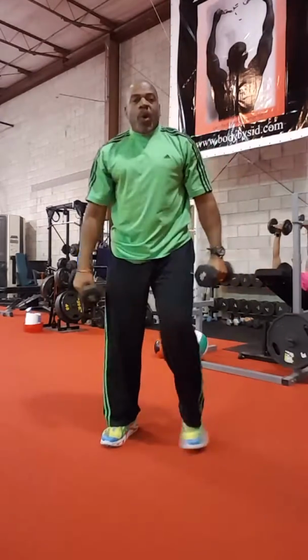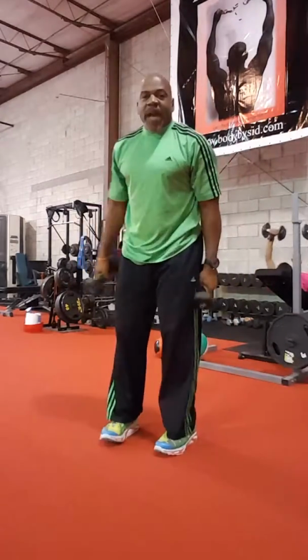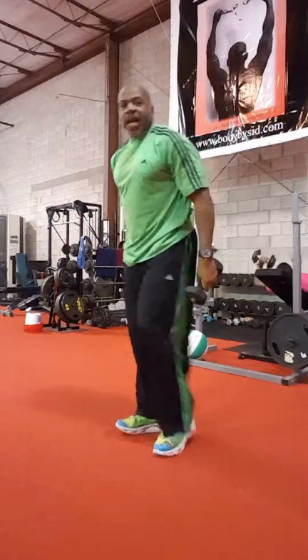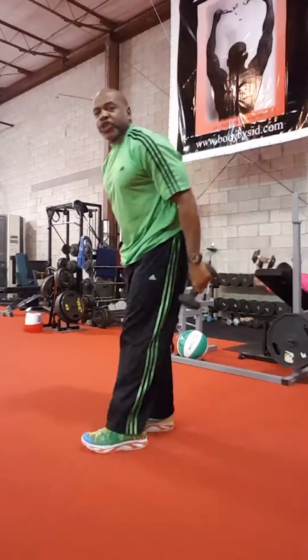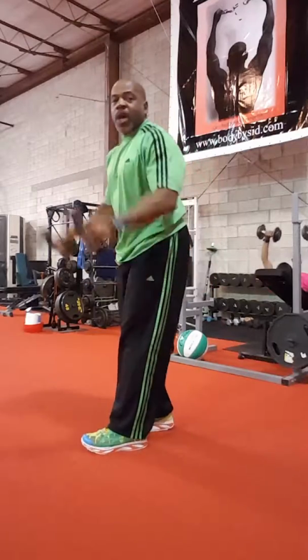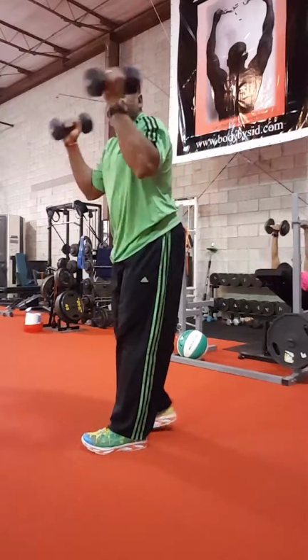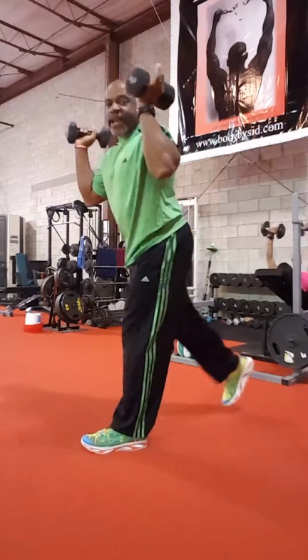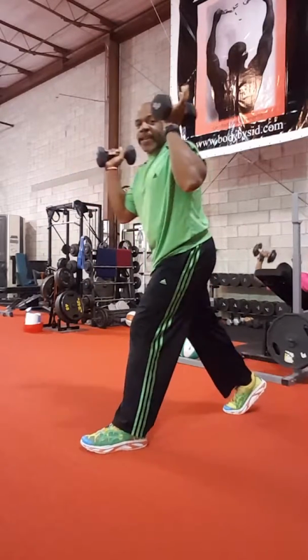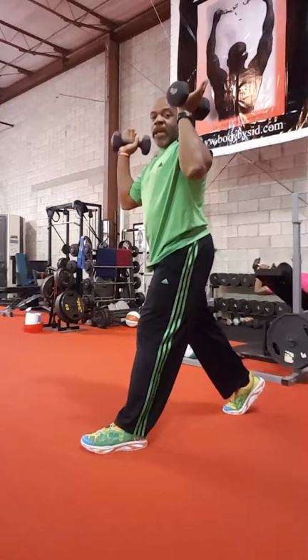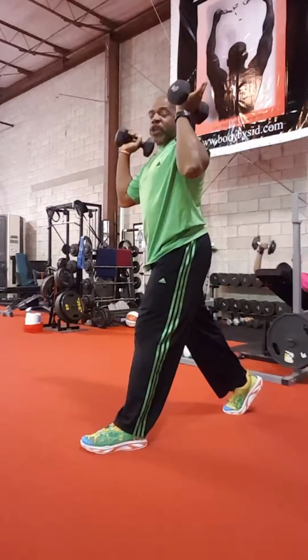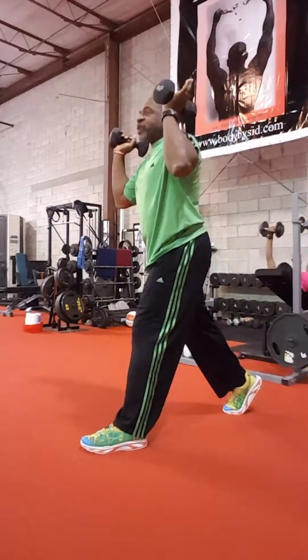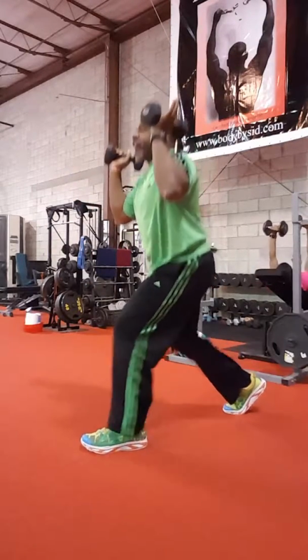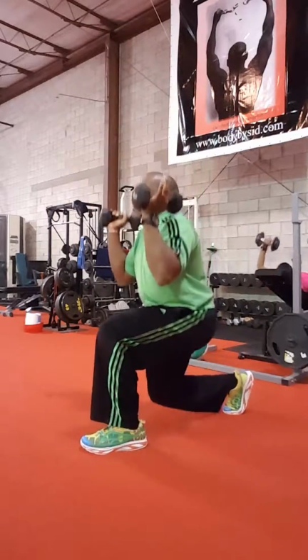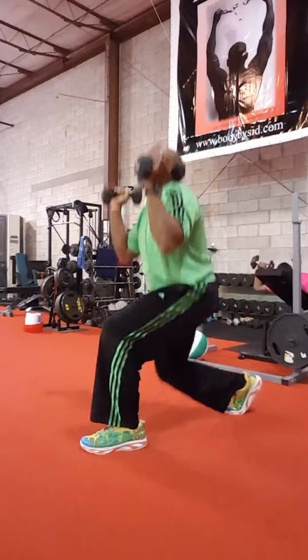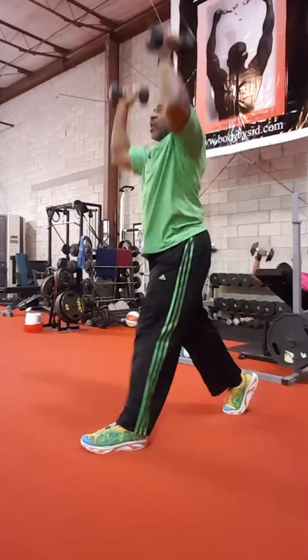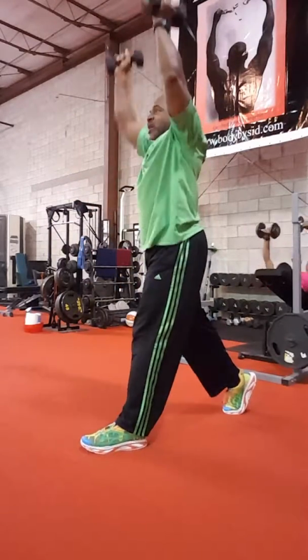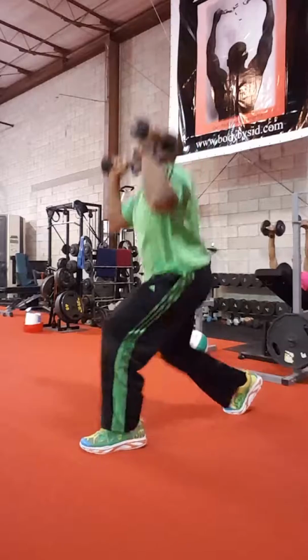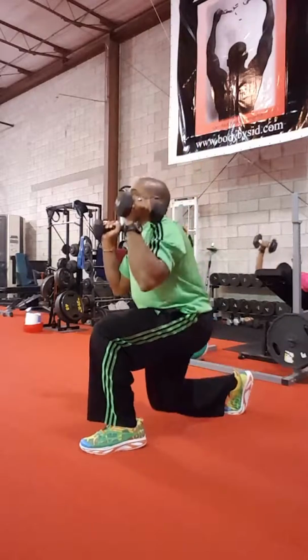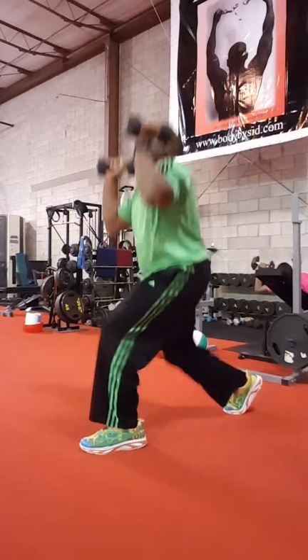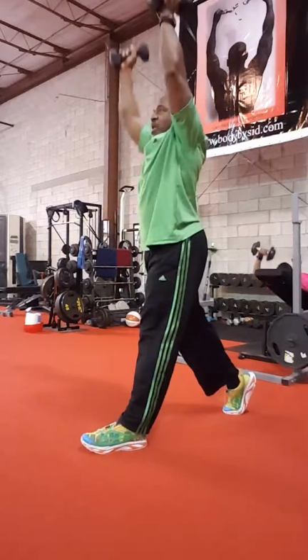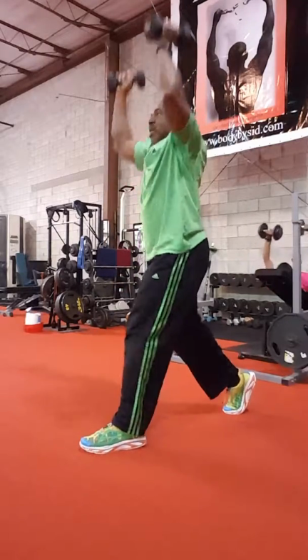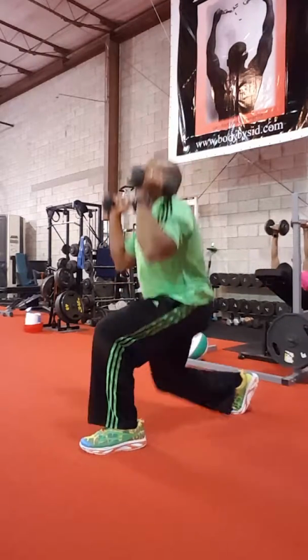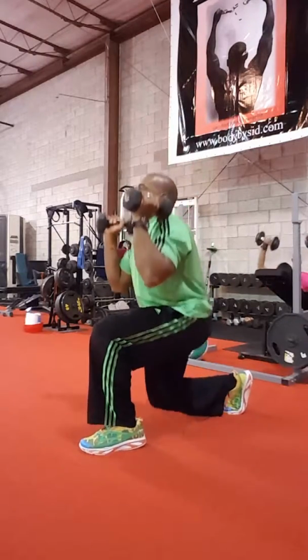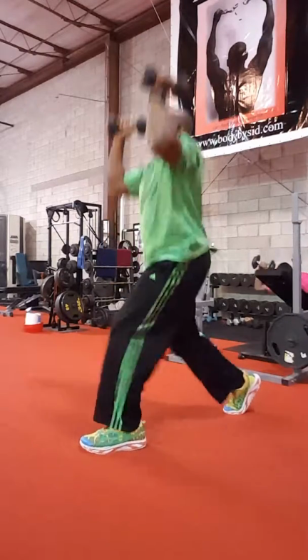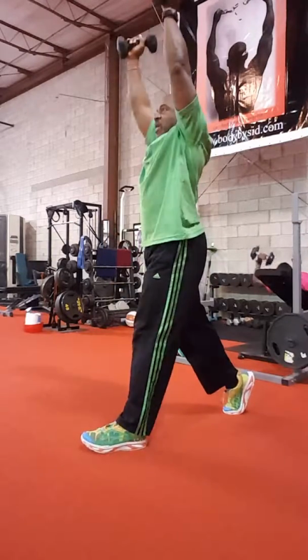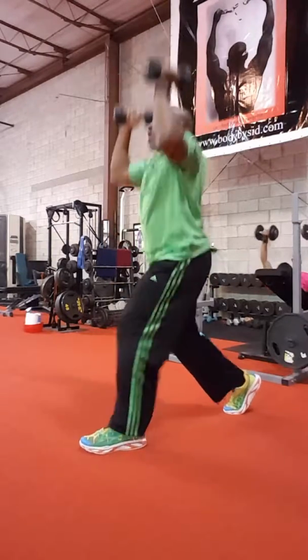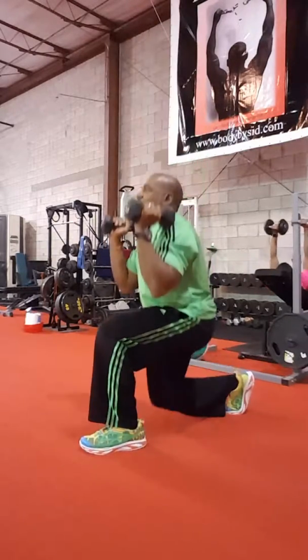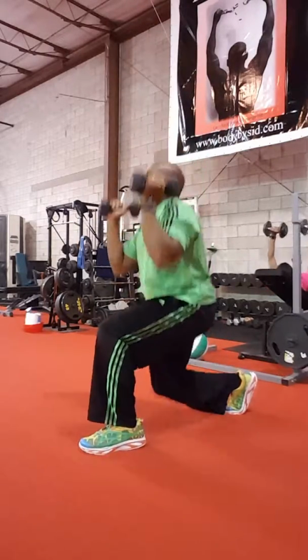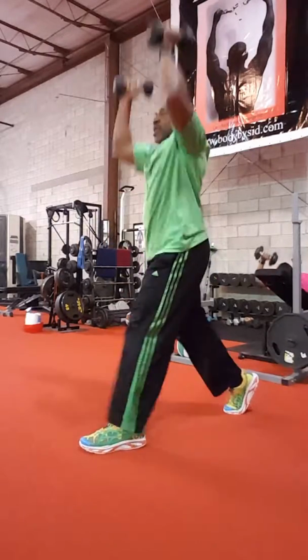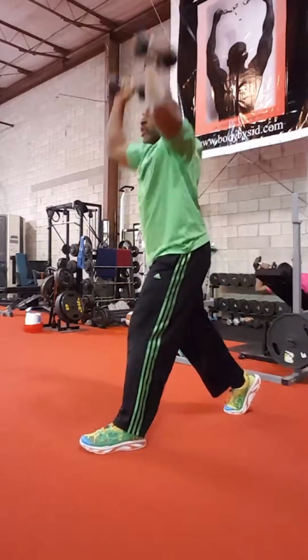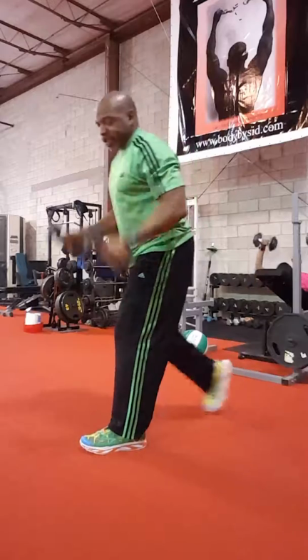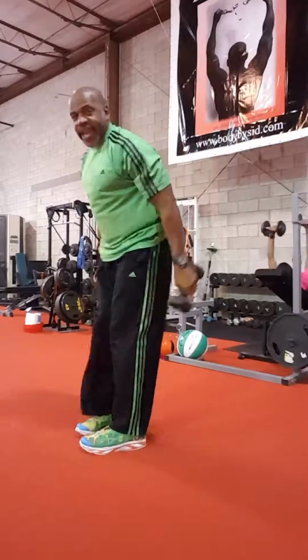We have a lunge with the press. You're gonna do 25. Switch legs.